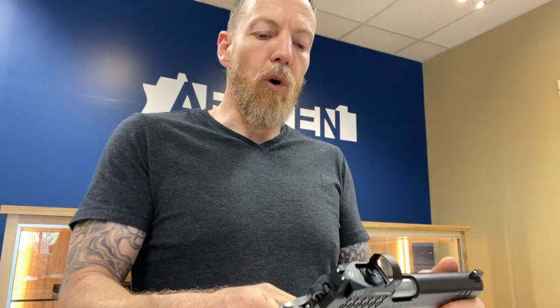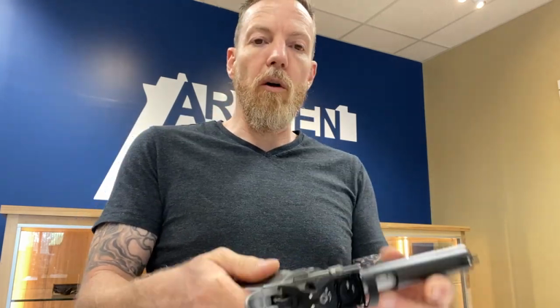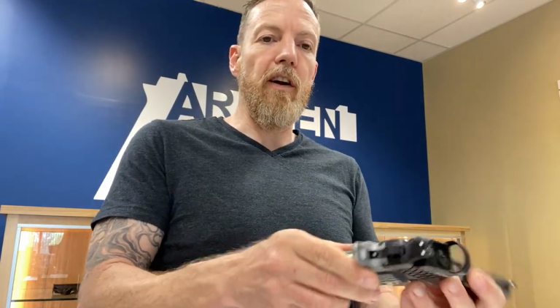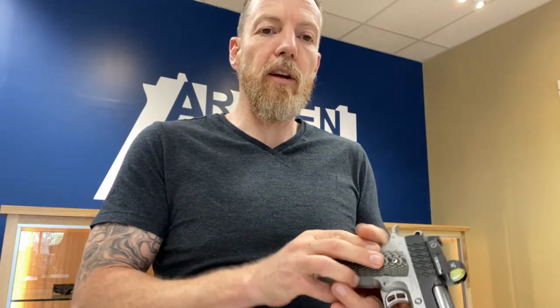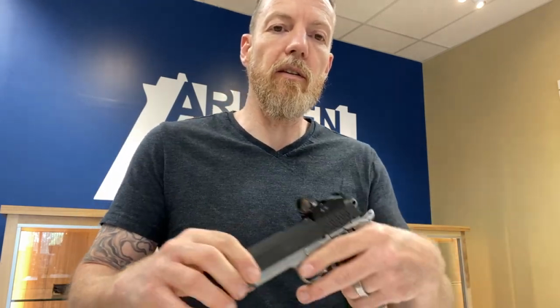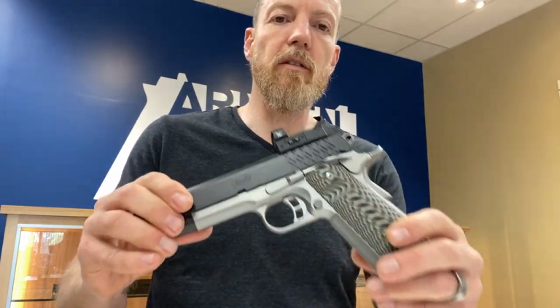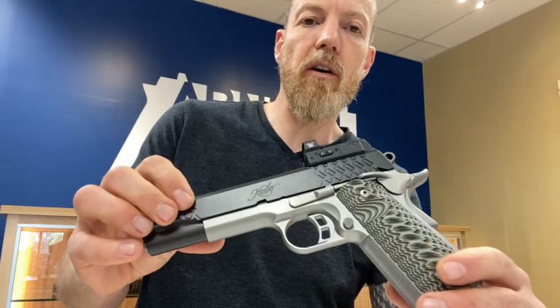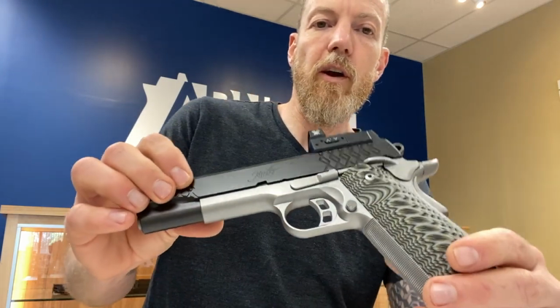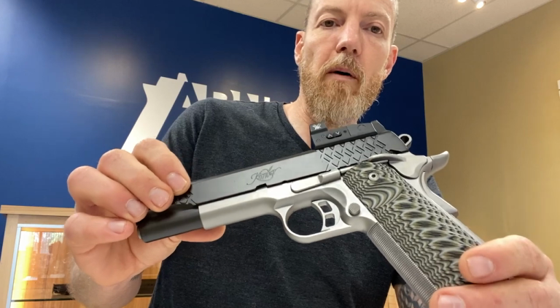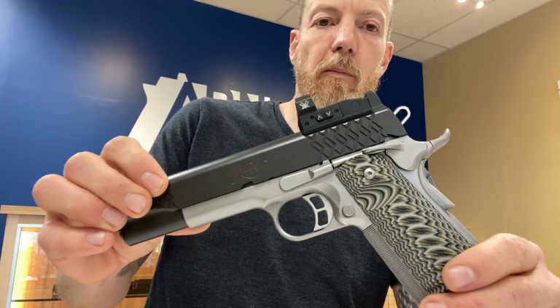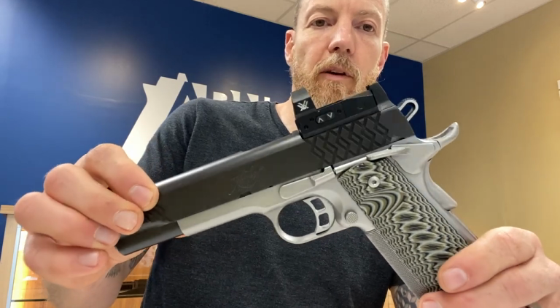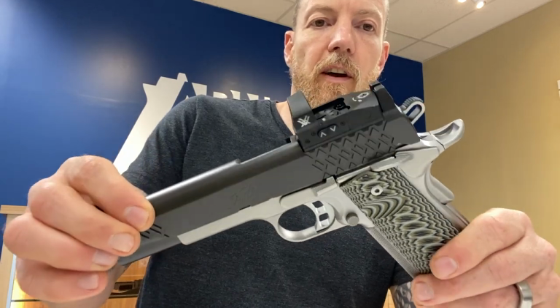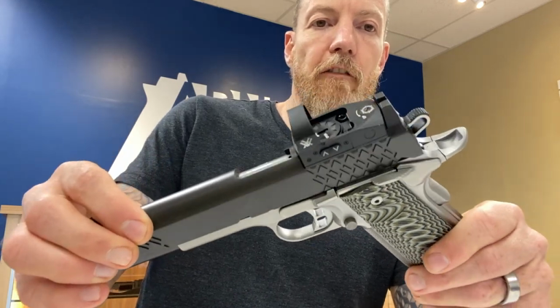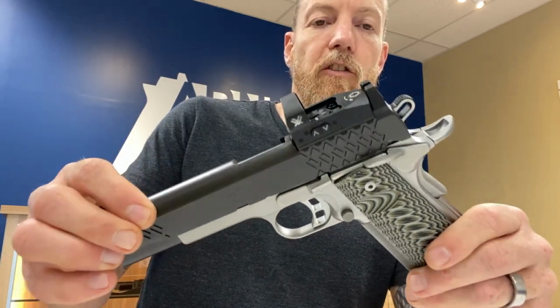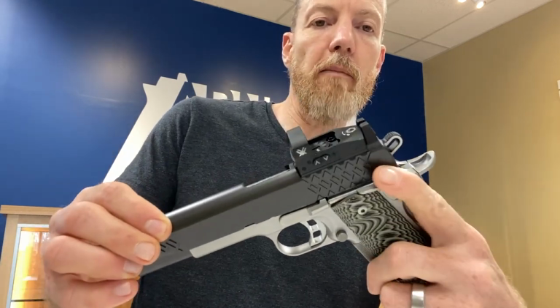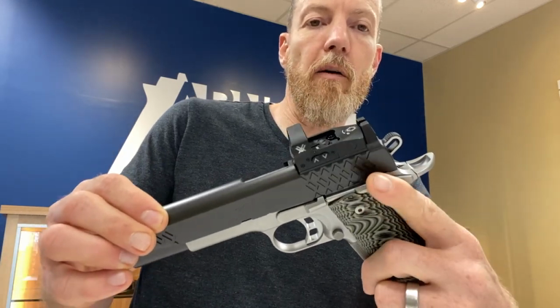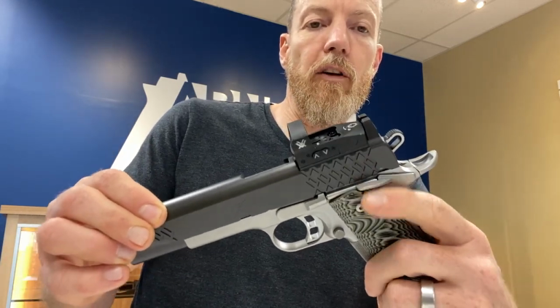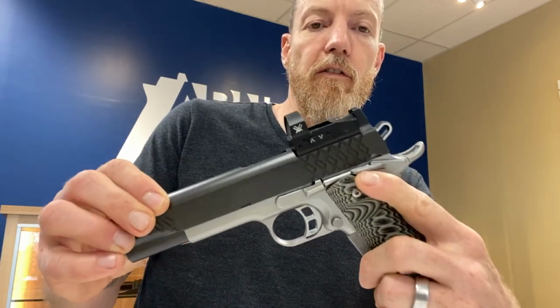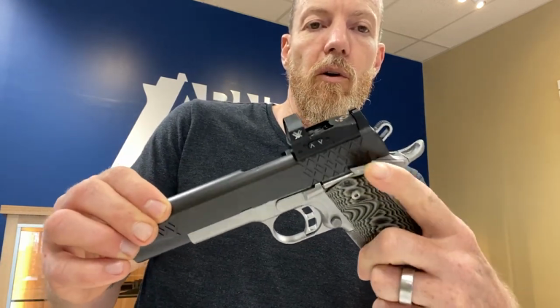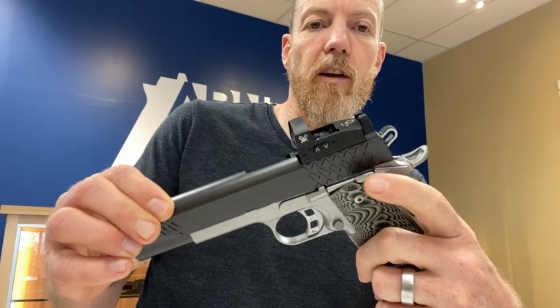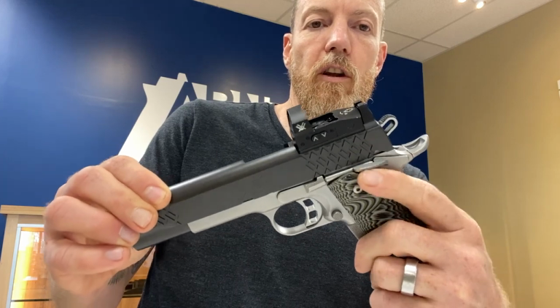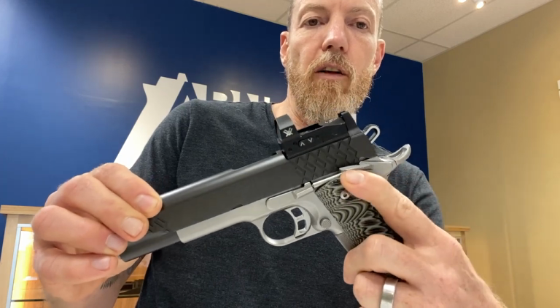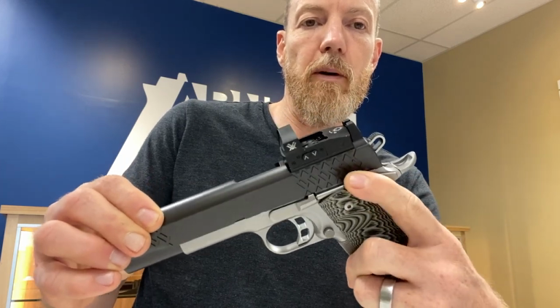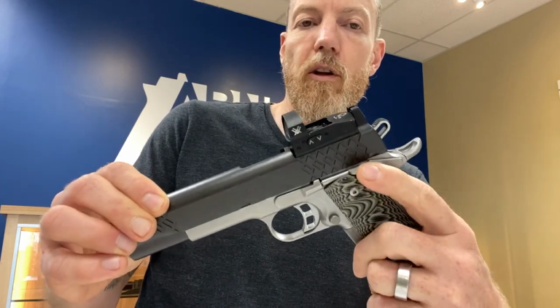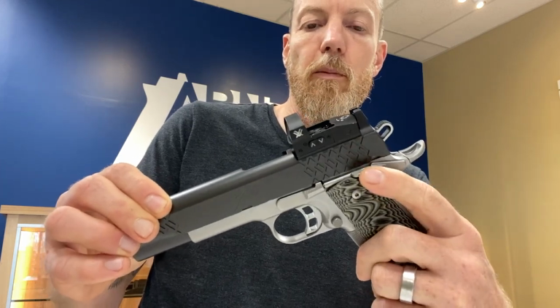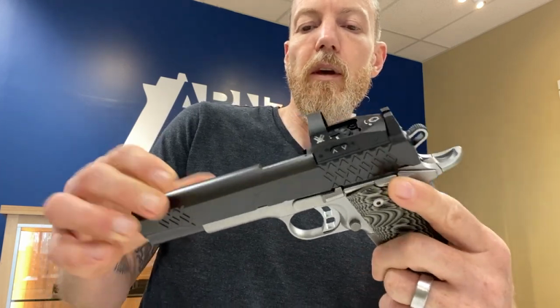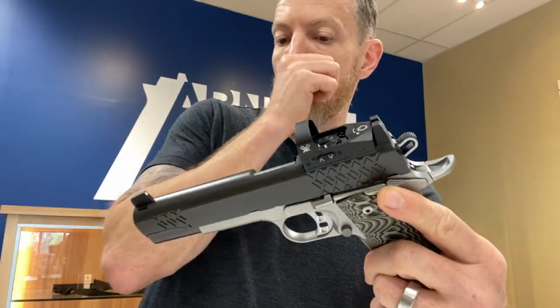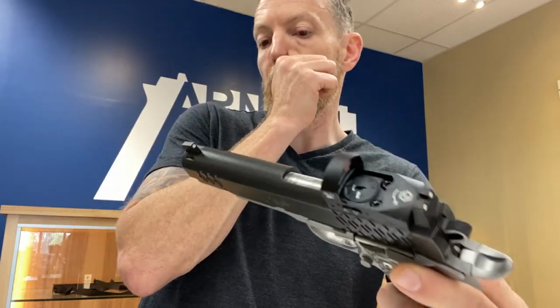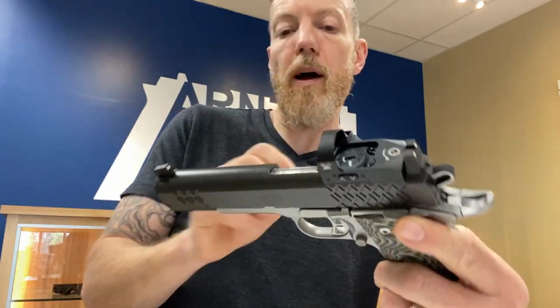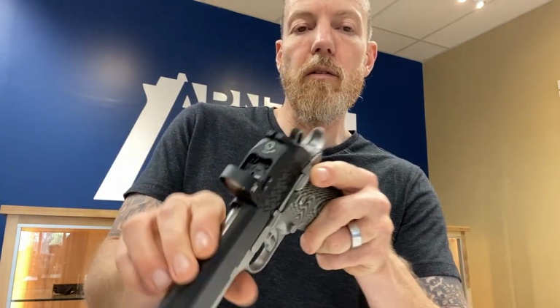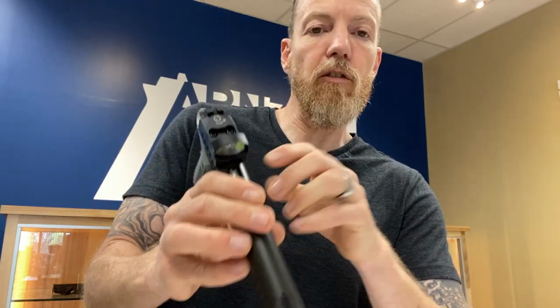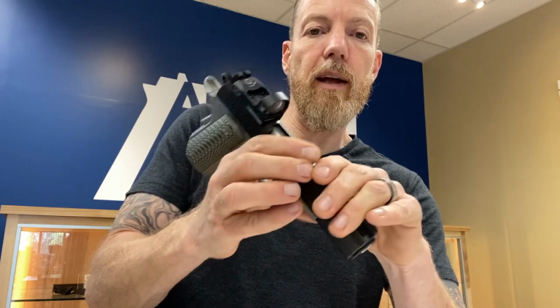Controls are all very basic — nothing to write home to mom about, nothing to be ashamed of. I like to ride my thumb on the grip safety, so in this case it's a little shallow for me, but certainly workable. All around, excellent little handgun.